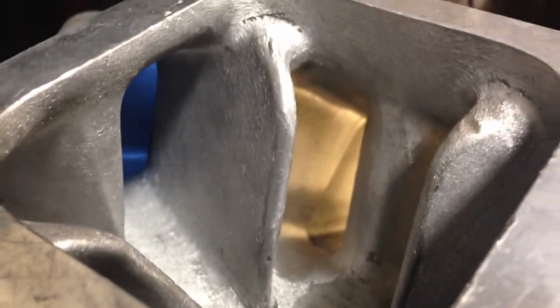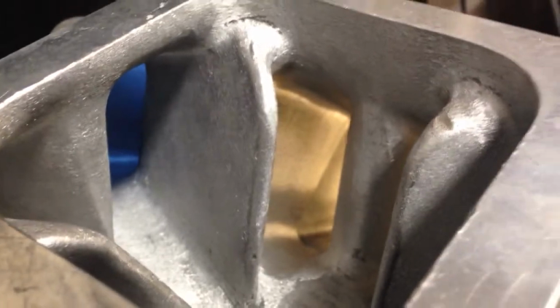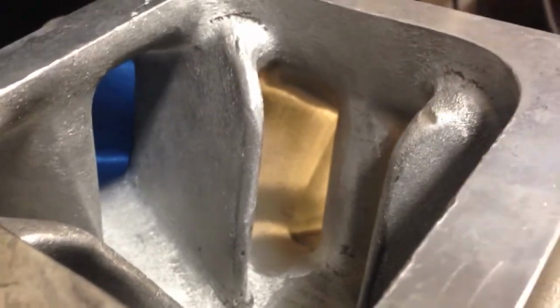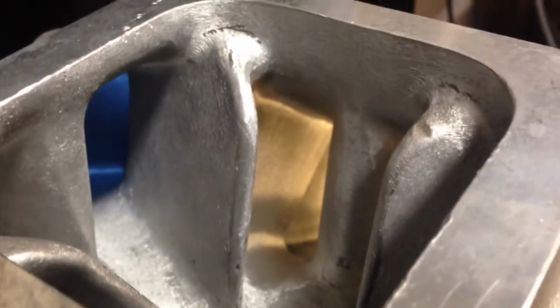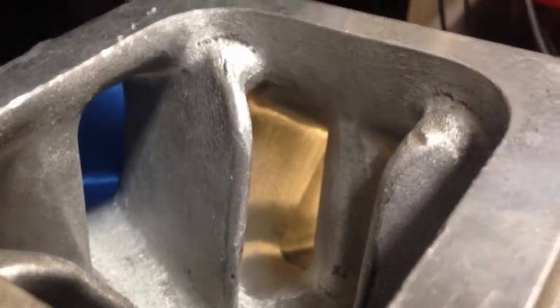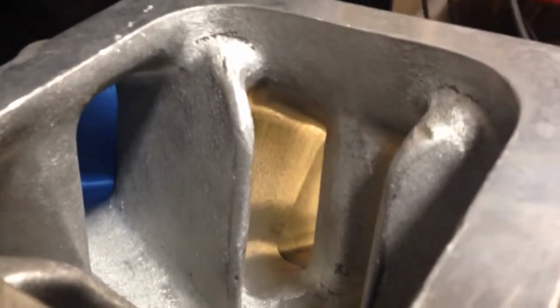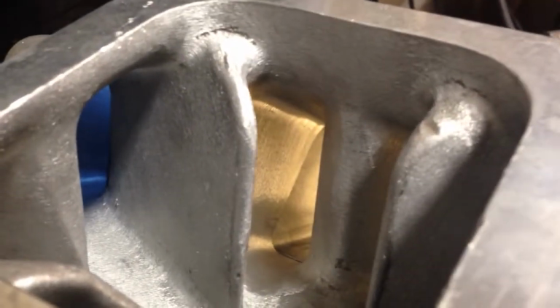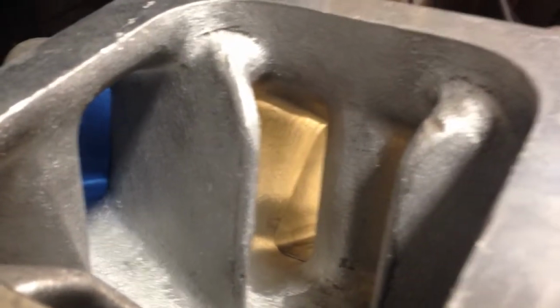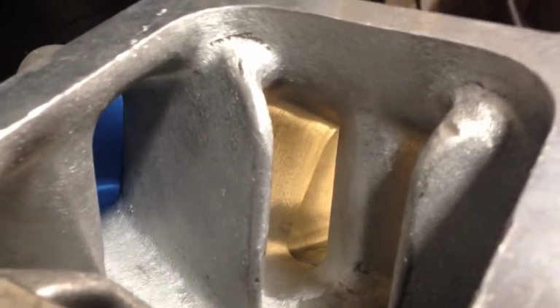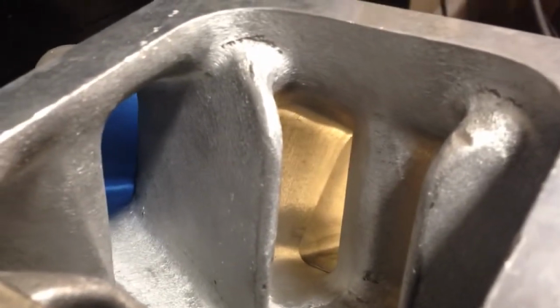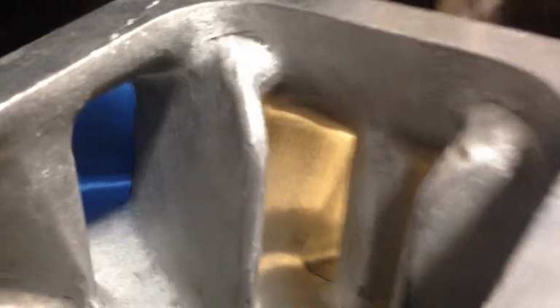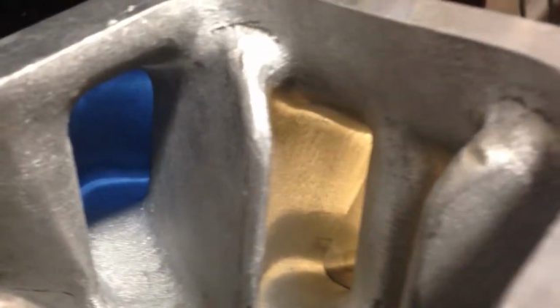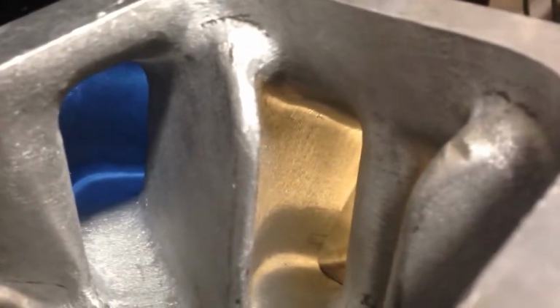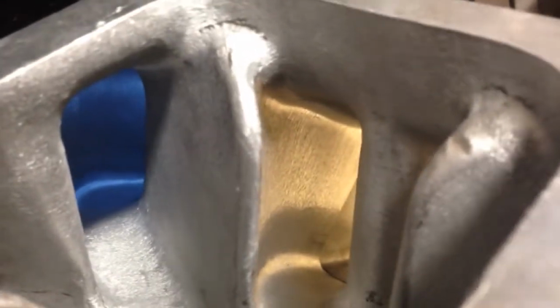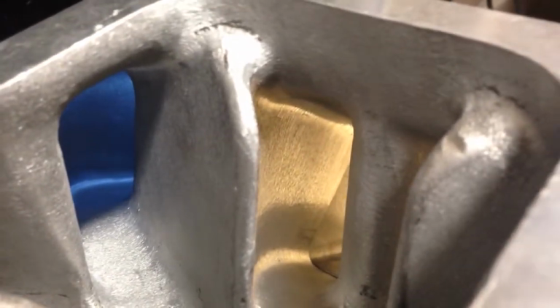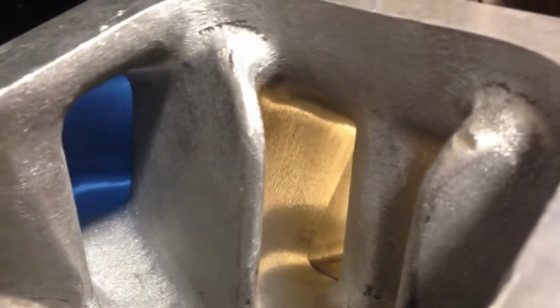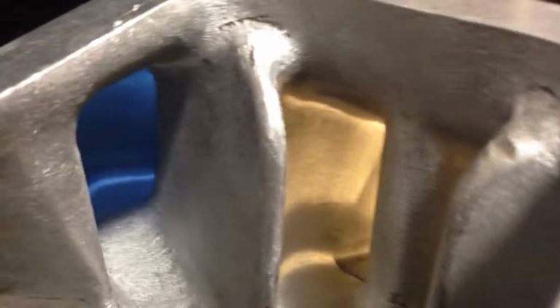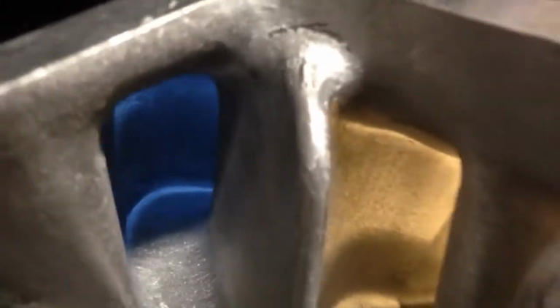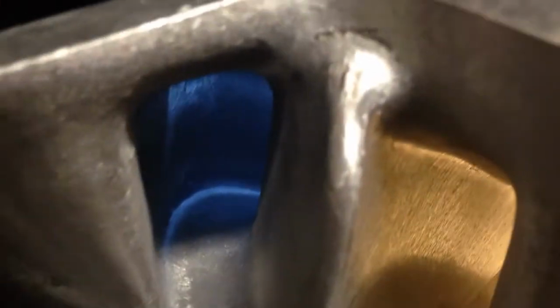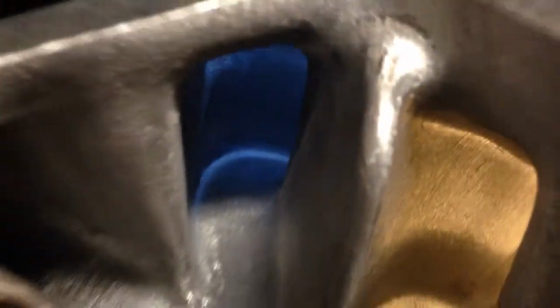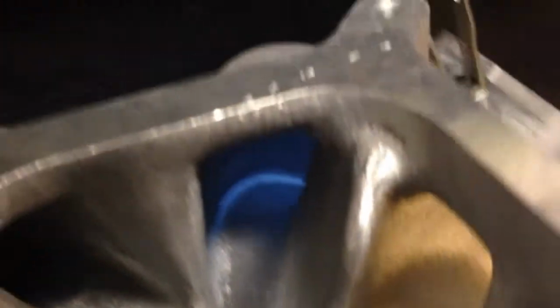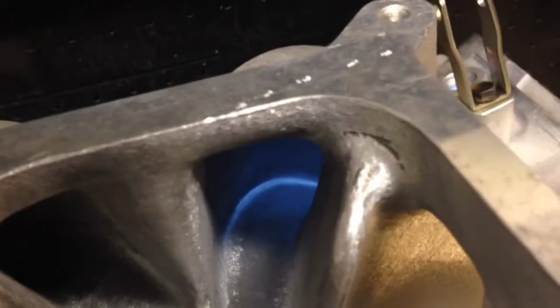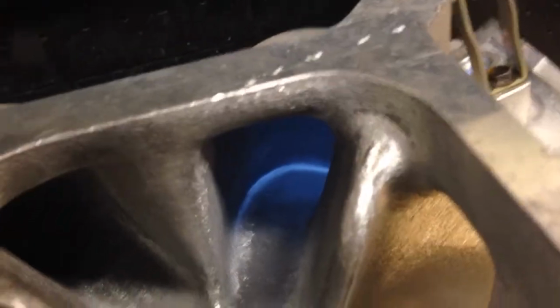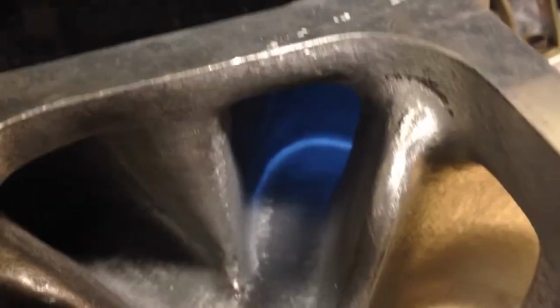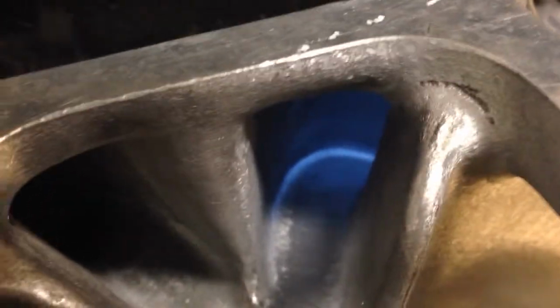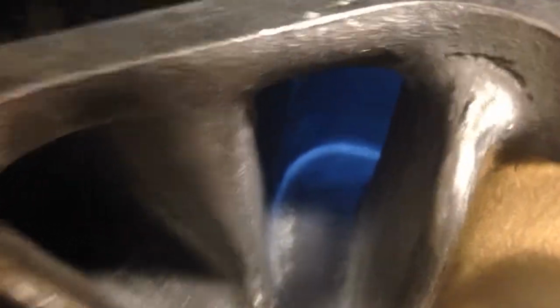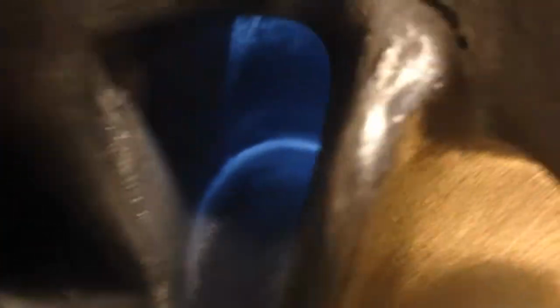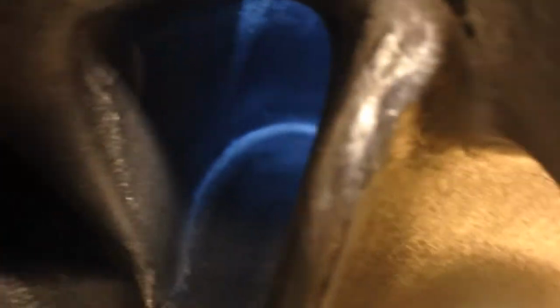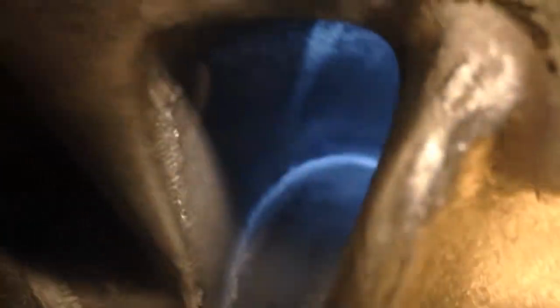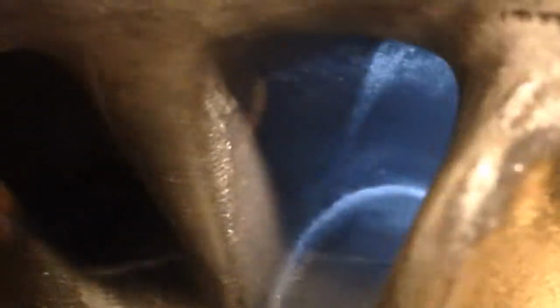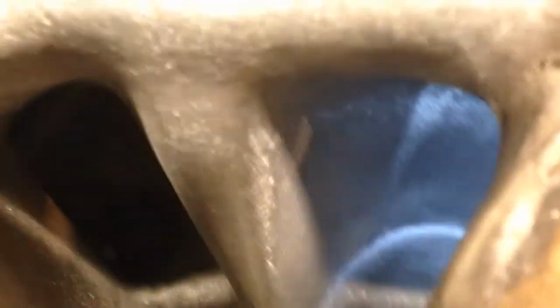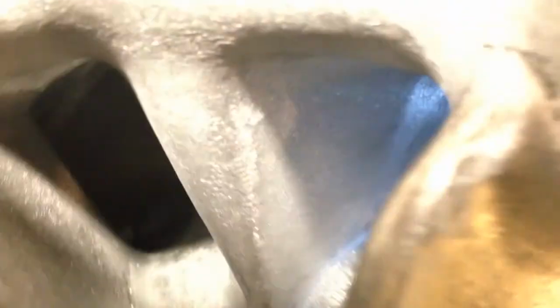I just did some quick work on this thing — nothing too crazy. Just went and cleaned up the runners and removed some of the casting flash. Just kind of tried to improve it a little bit.